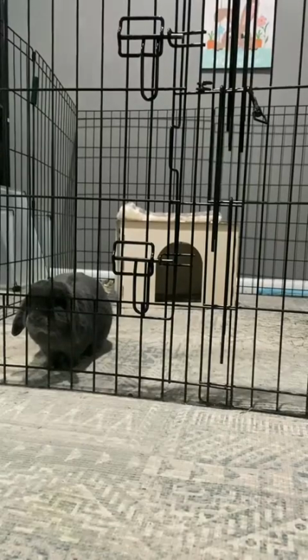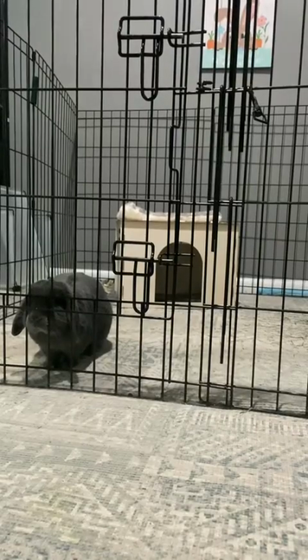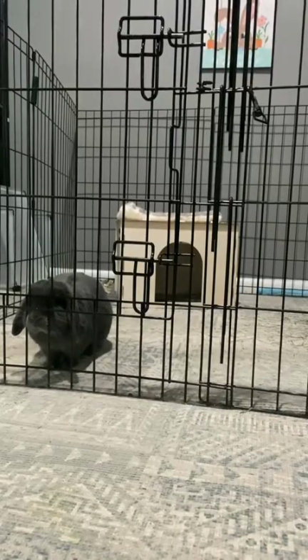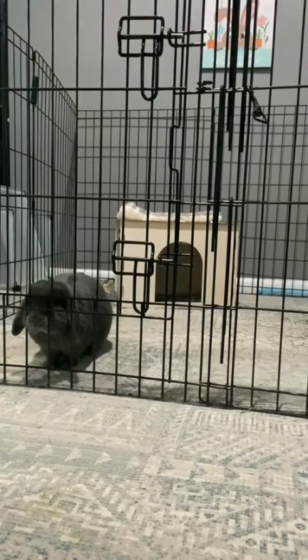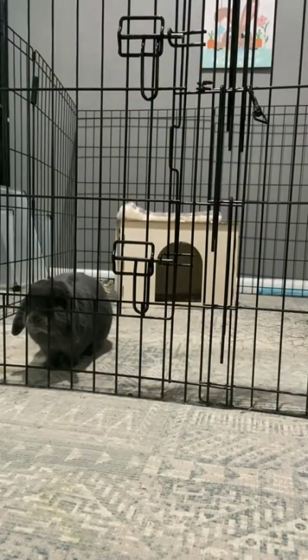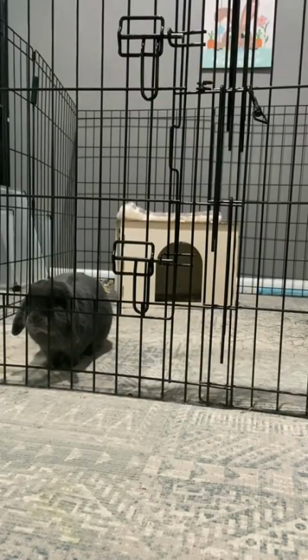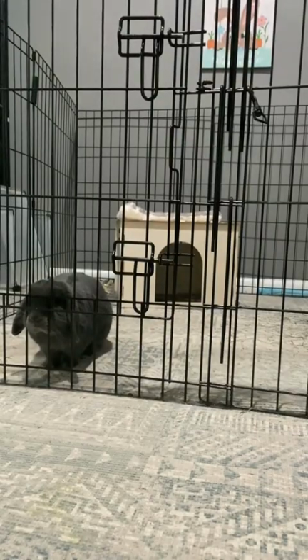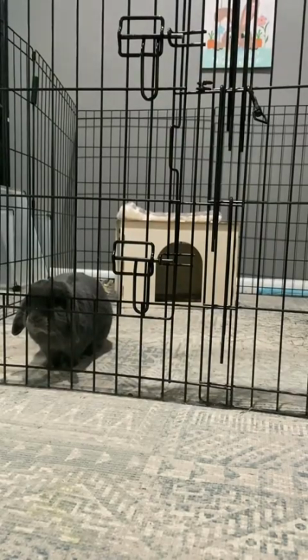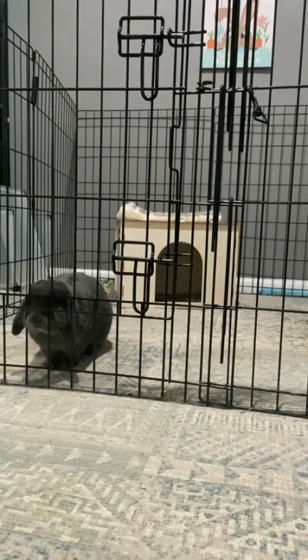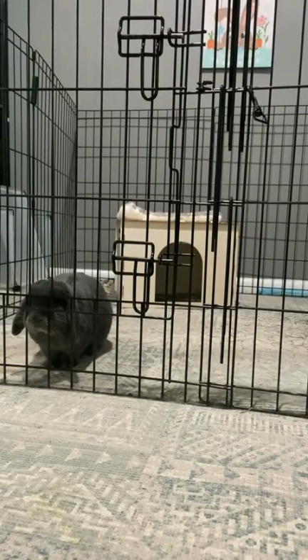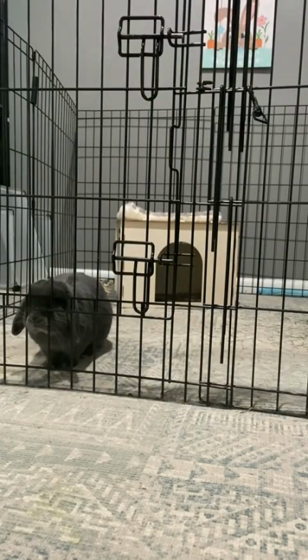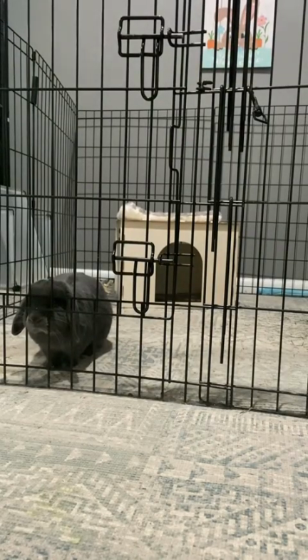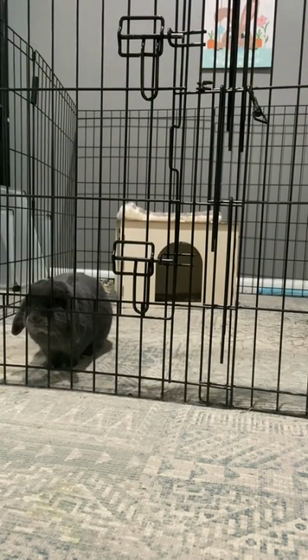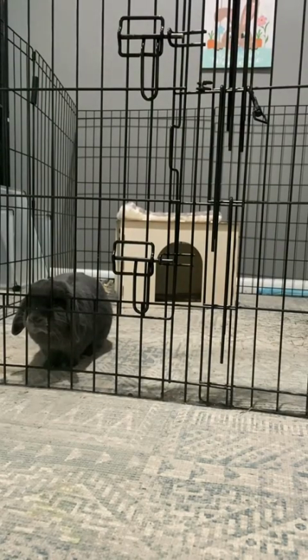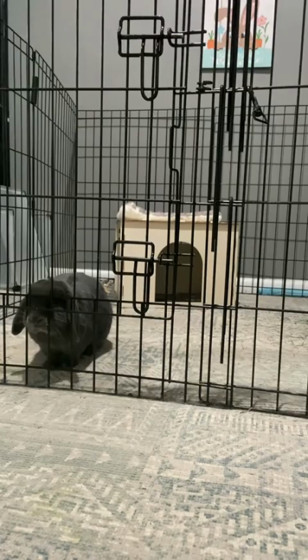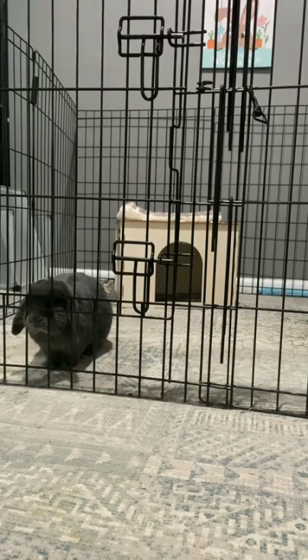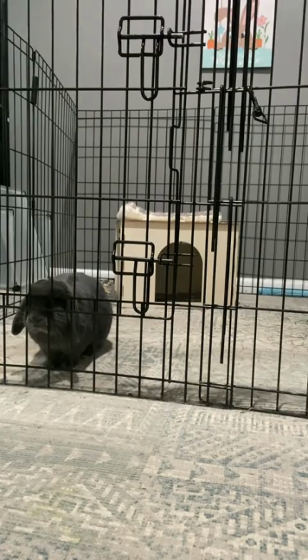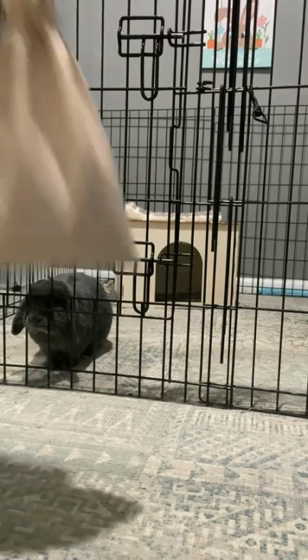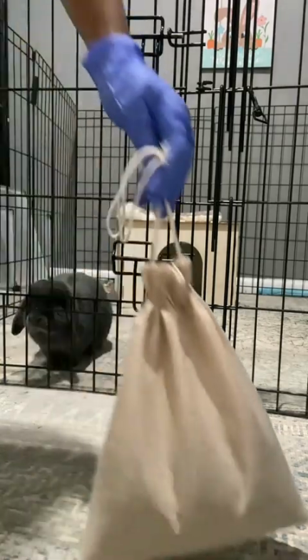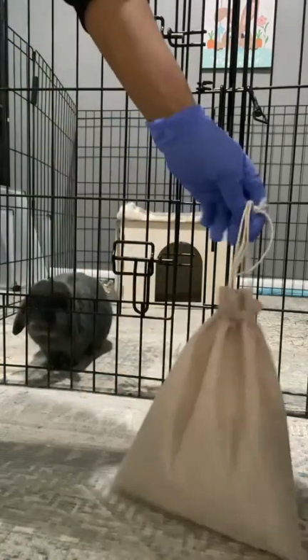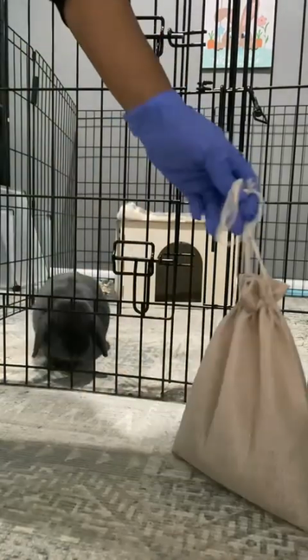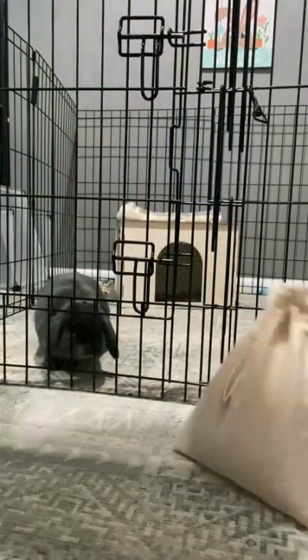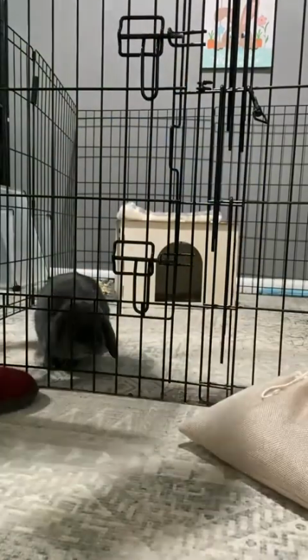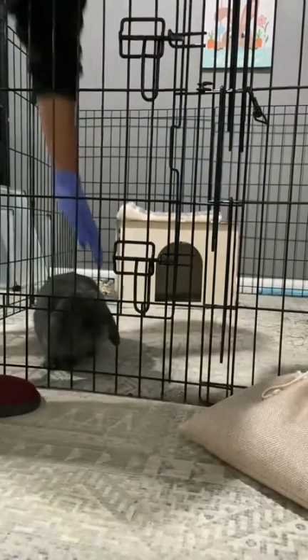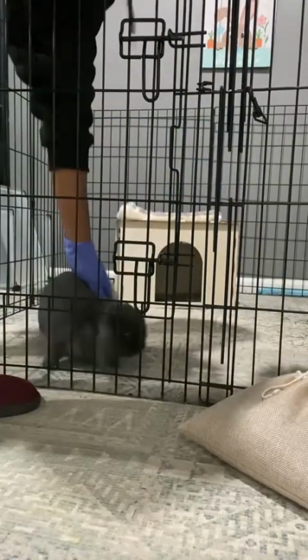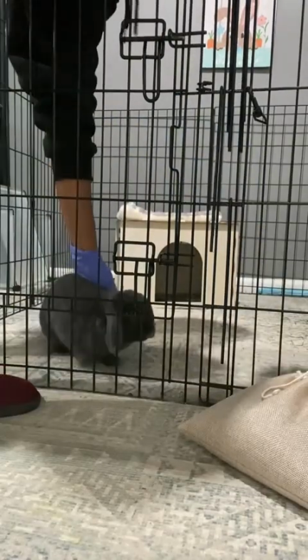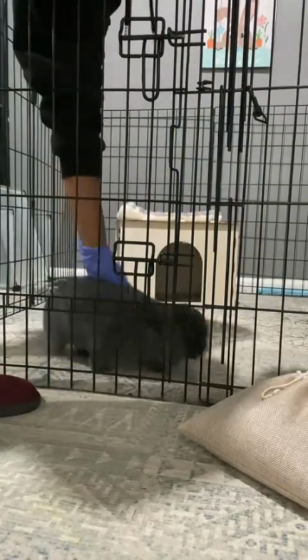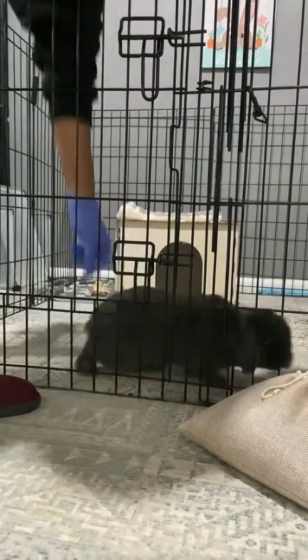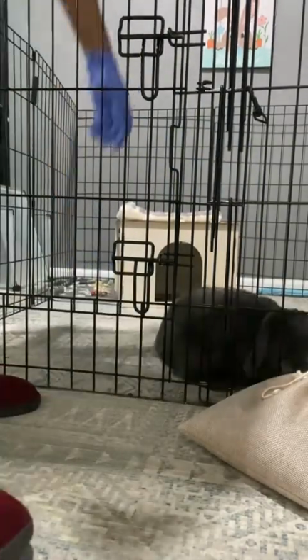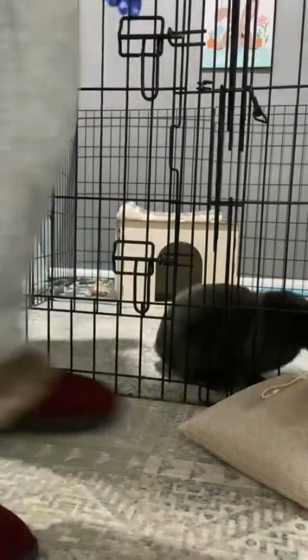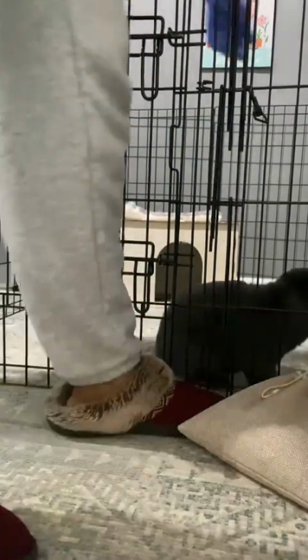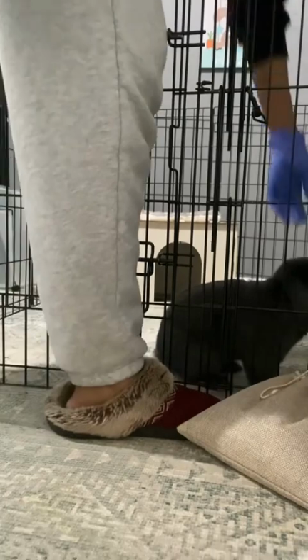Alrighty guys, today I thought I'd share with you some things about bunny compost while I show you how I pick them. Say hi to Jagon, it's such a darling.